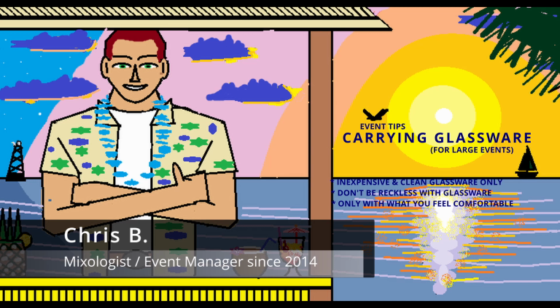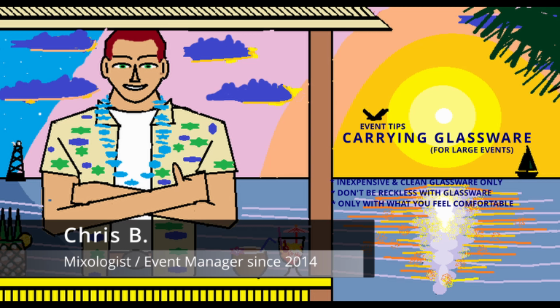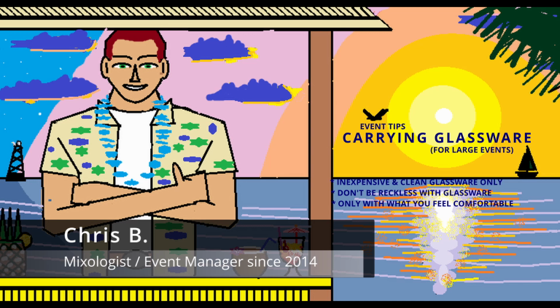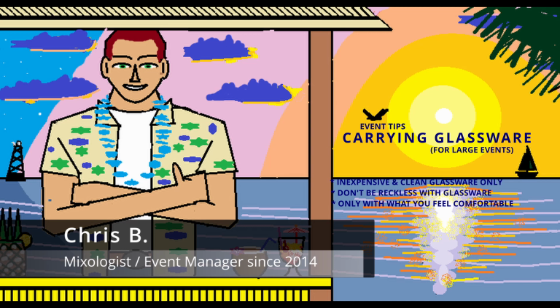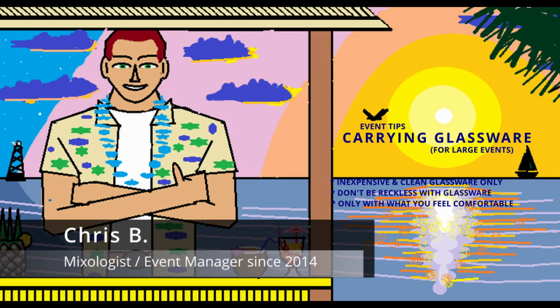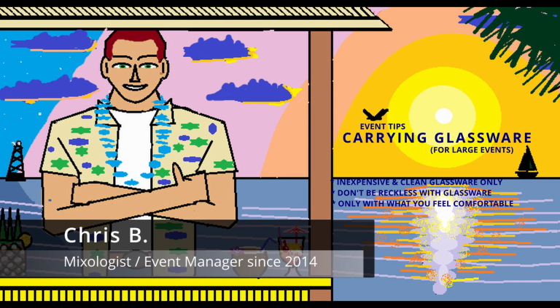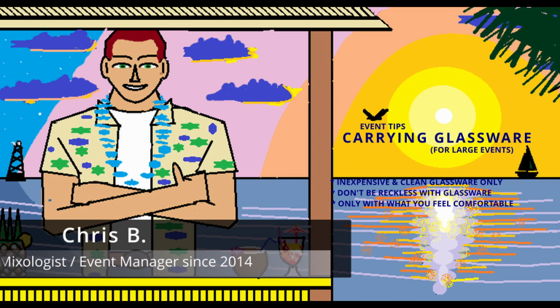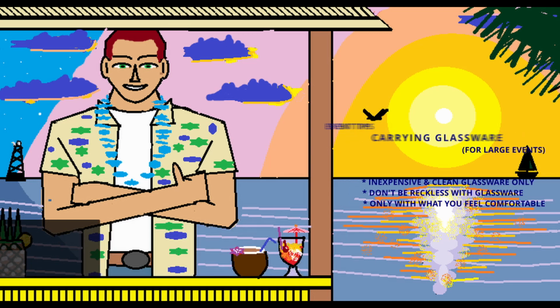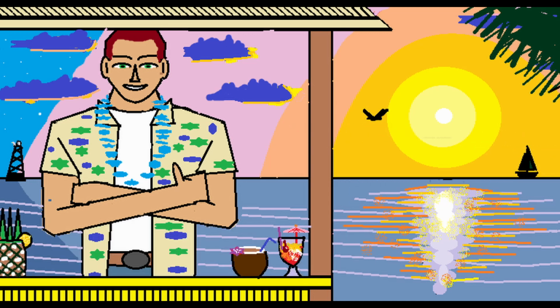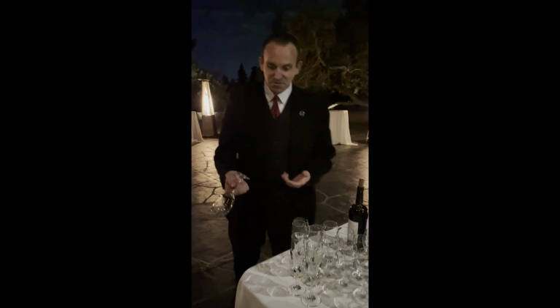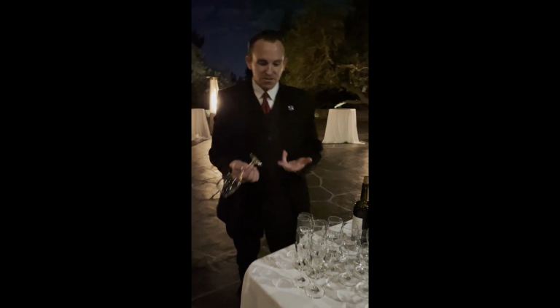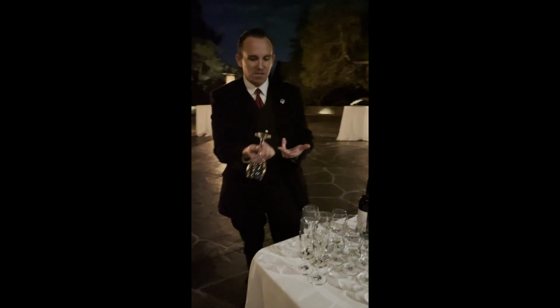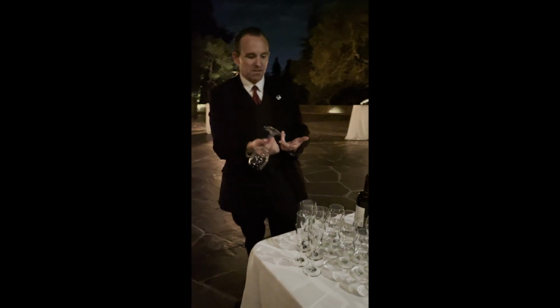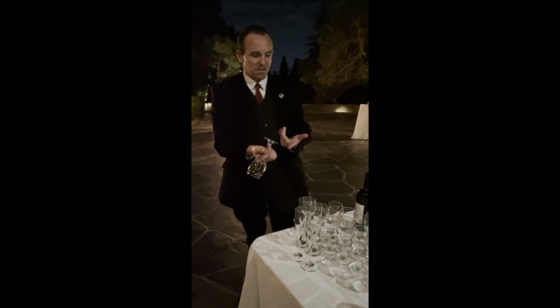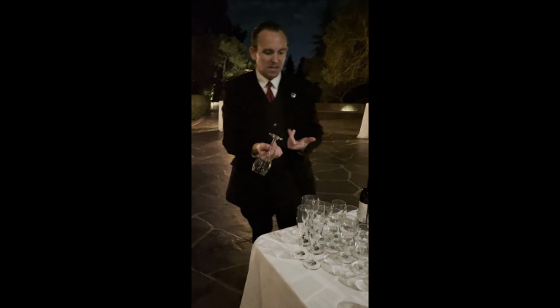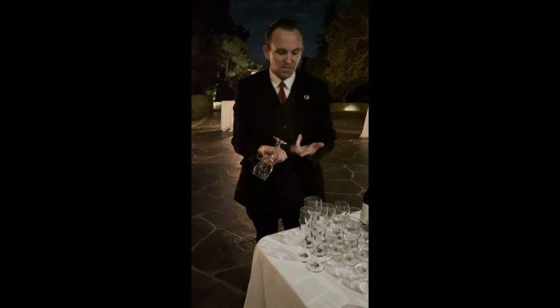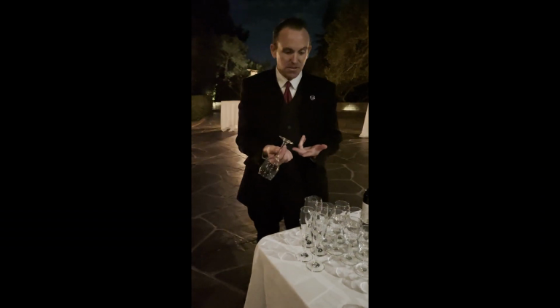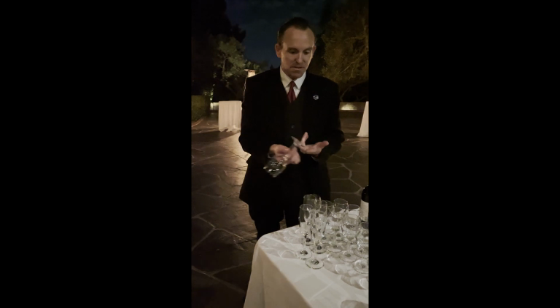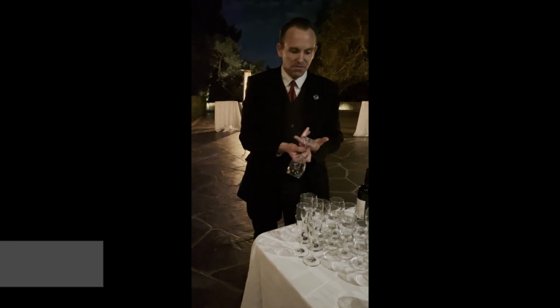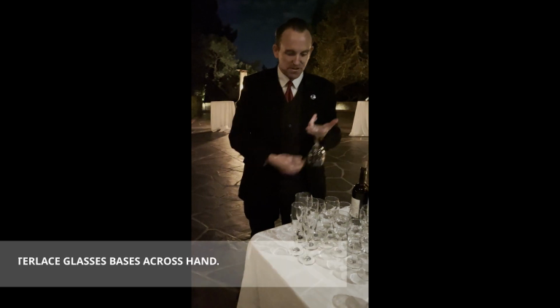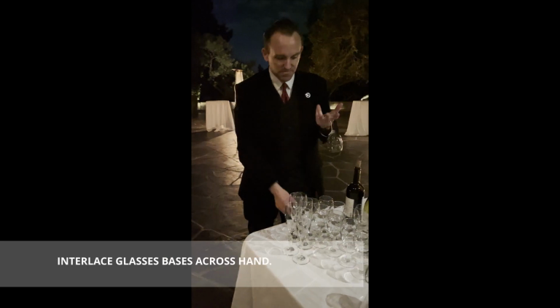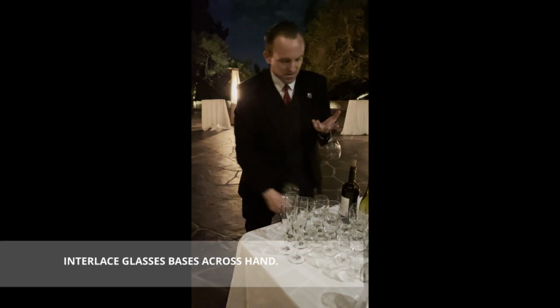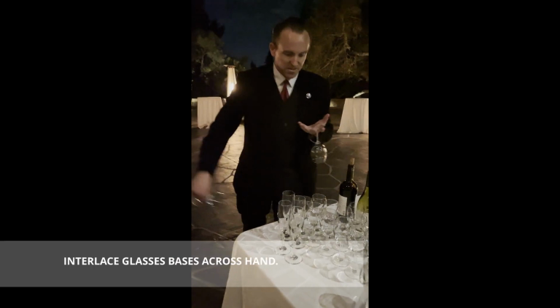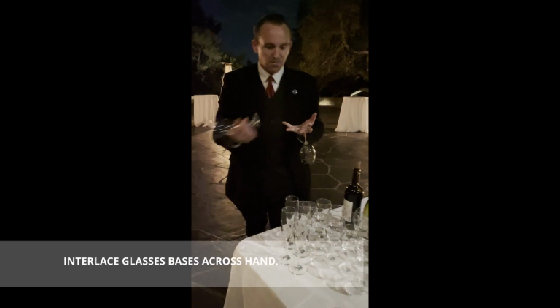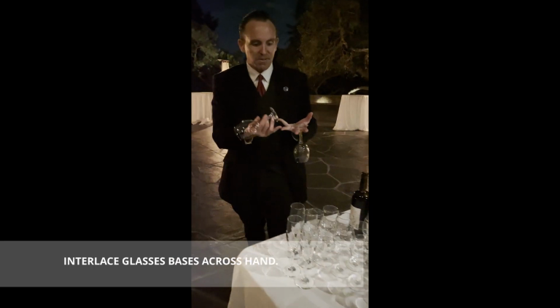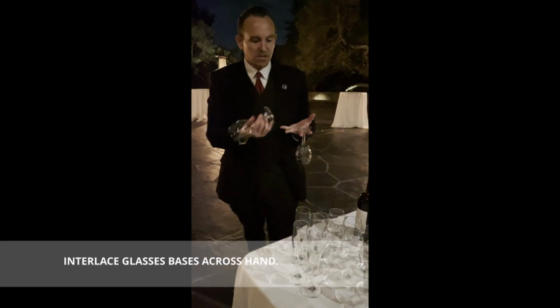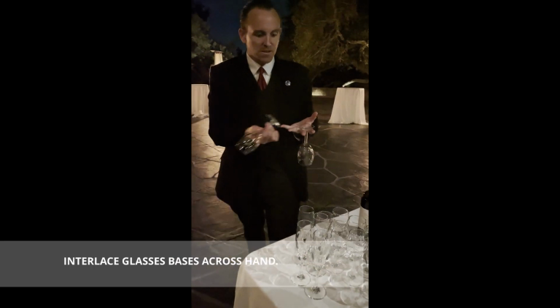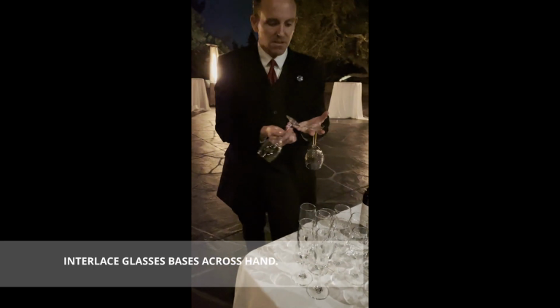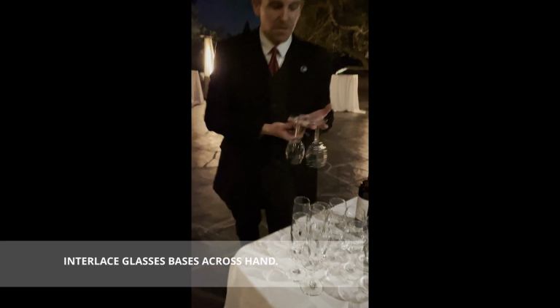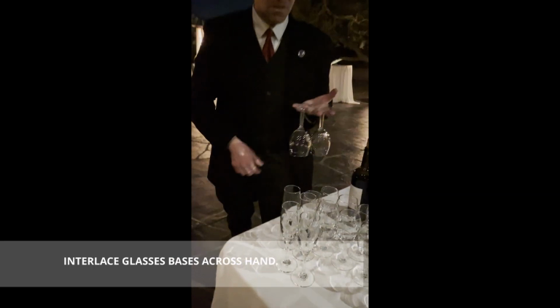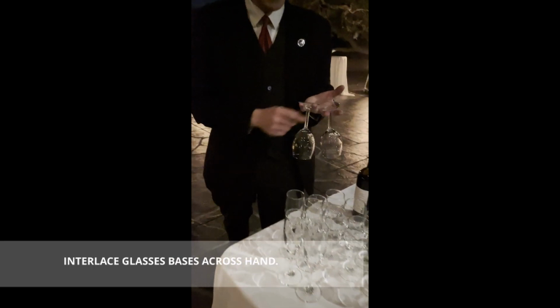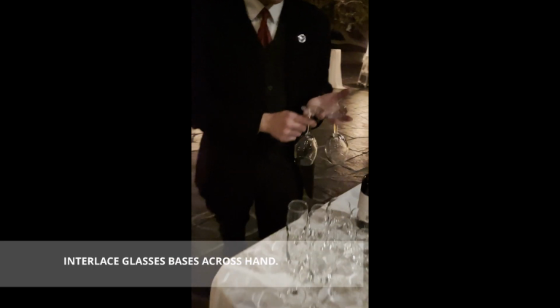All right, let's start off with picking up glasses. Index finger, middle finger, ring finger, pinky finger.